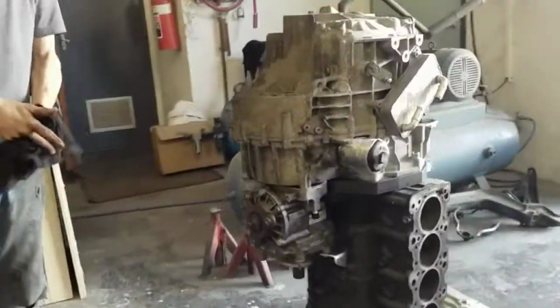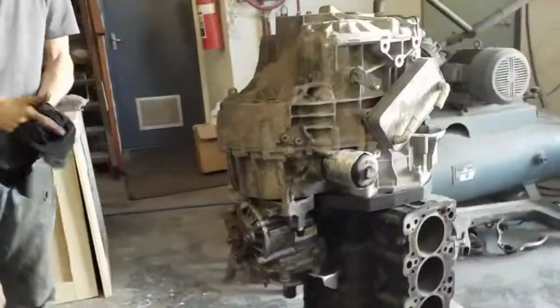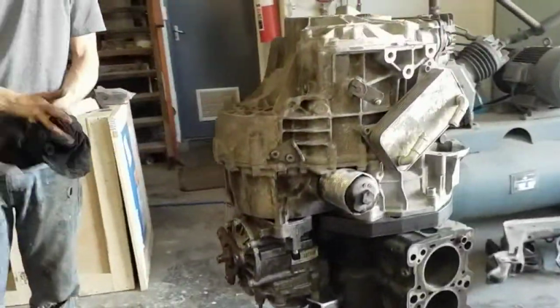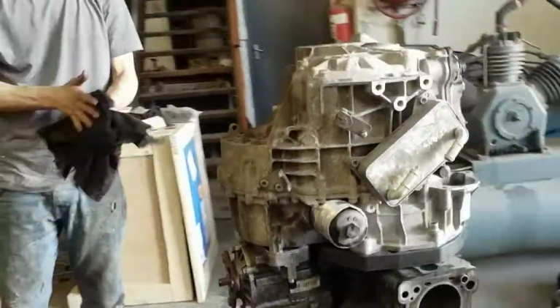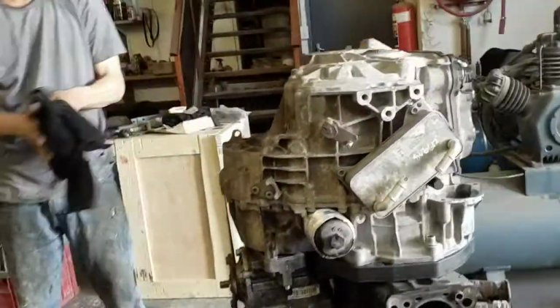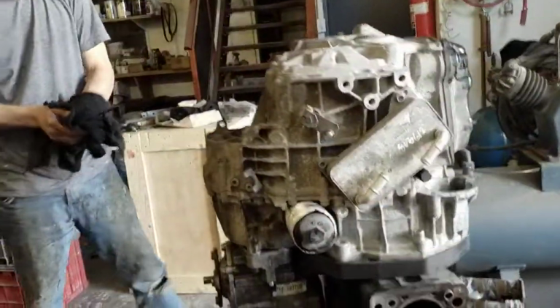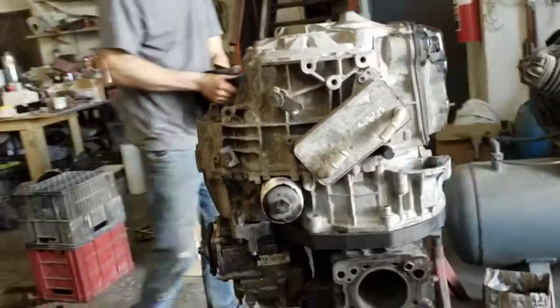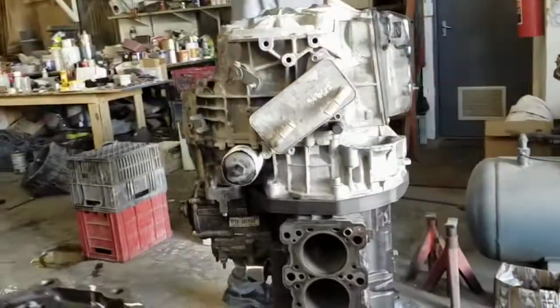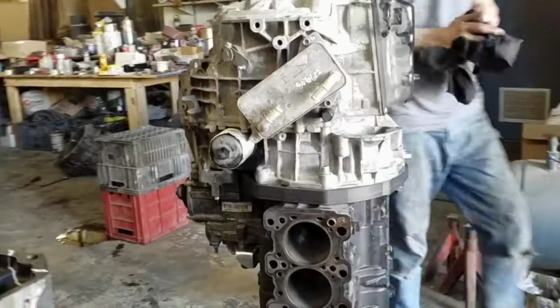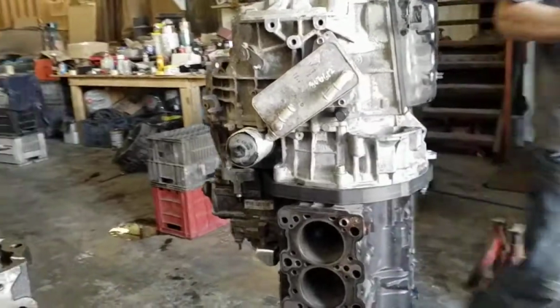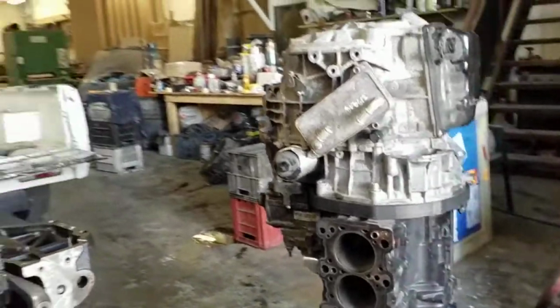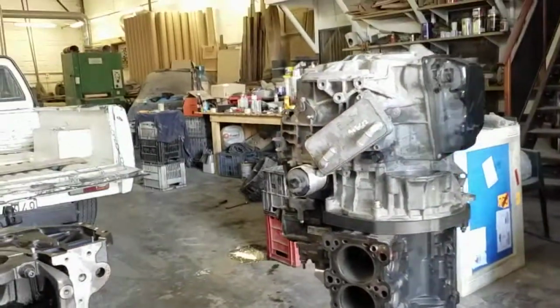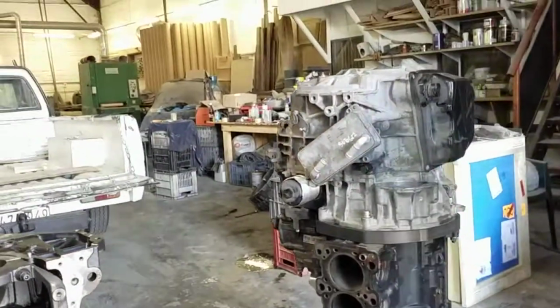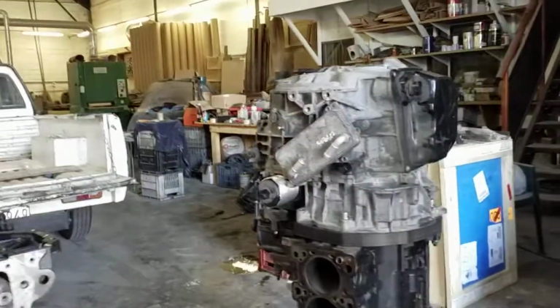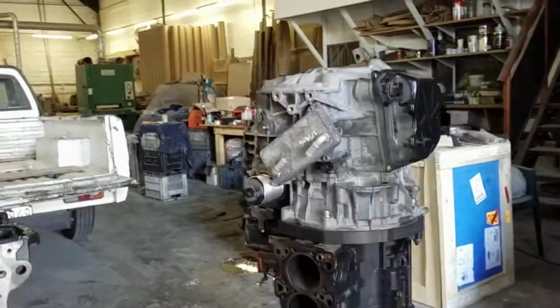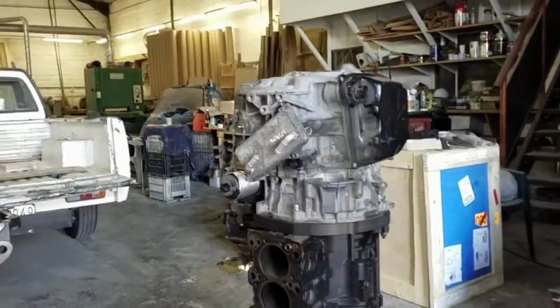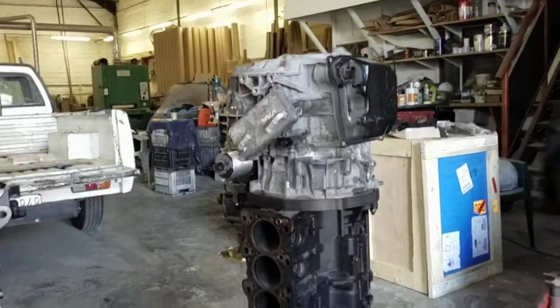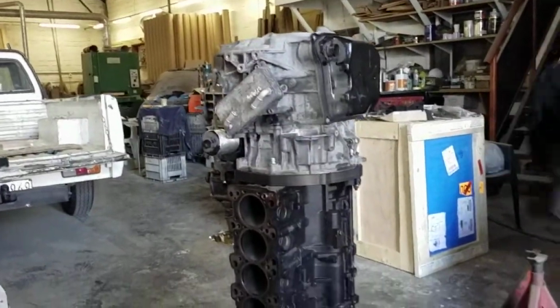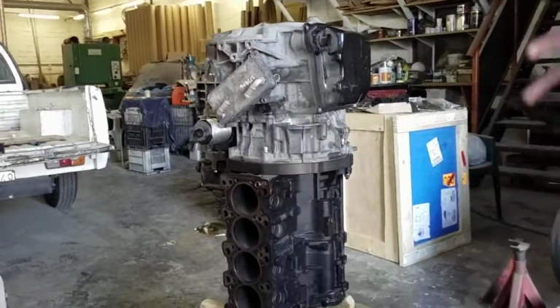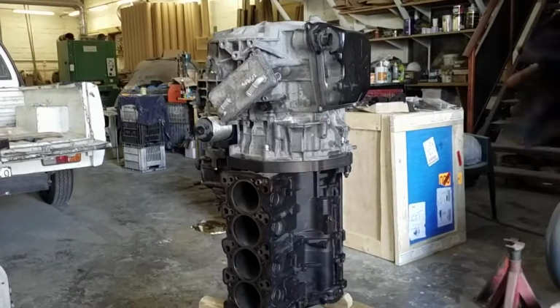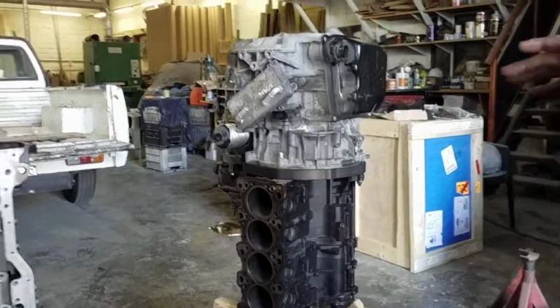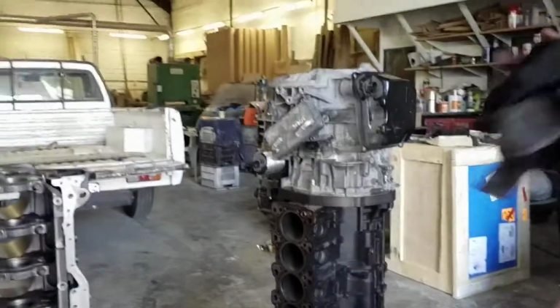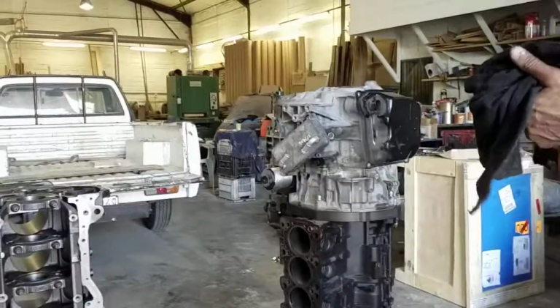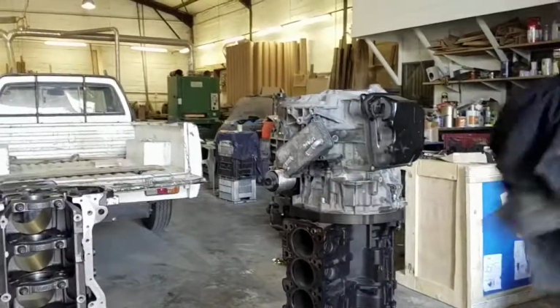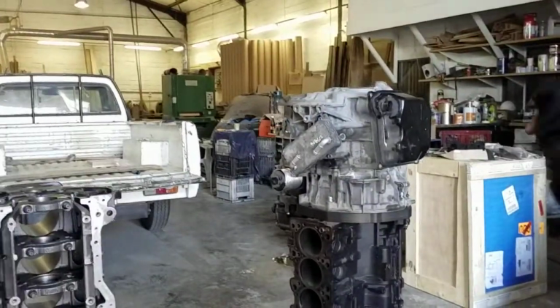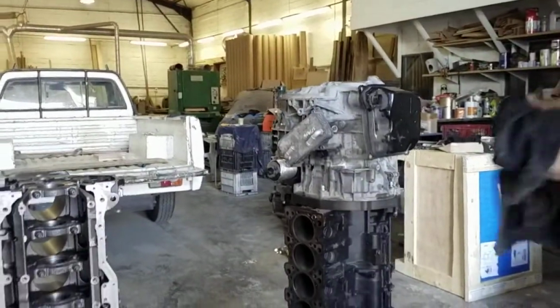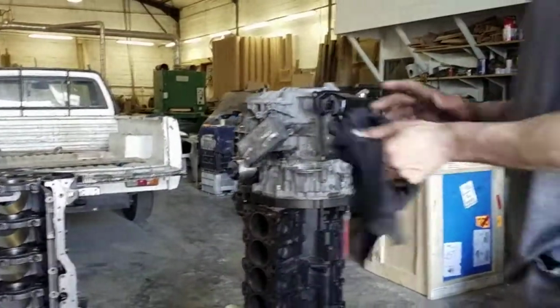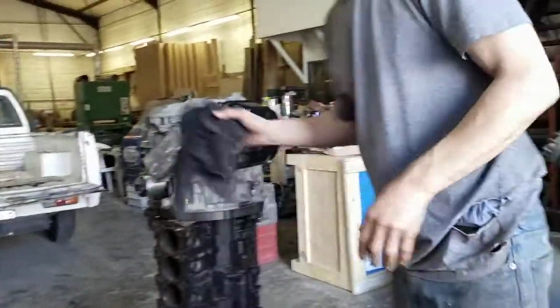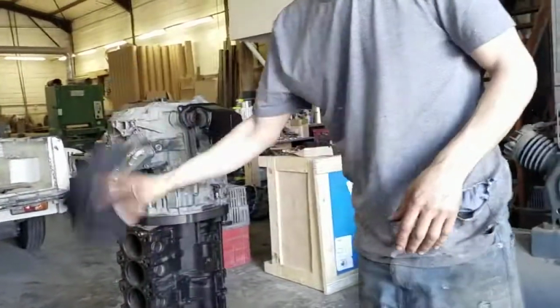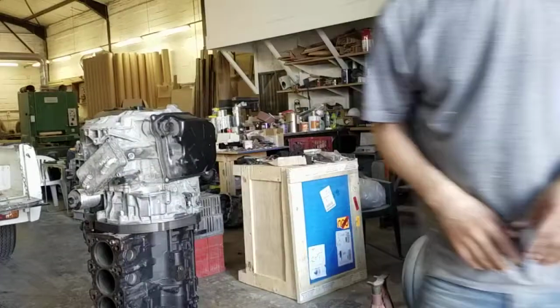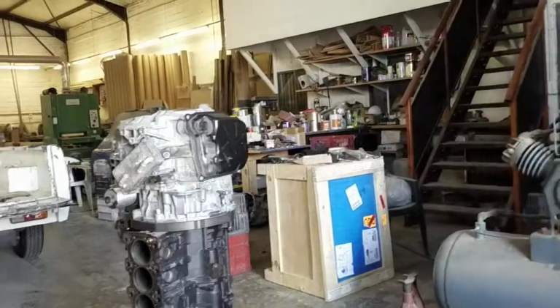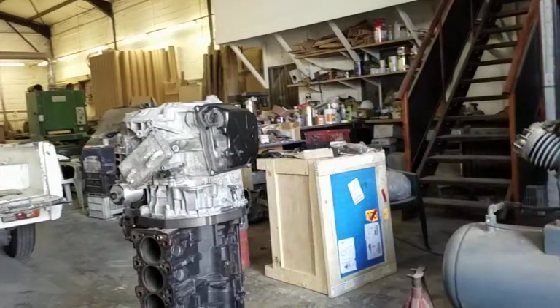In a couple of weeks time we'll actually have an Evo 7 that we're going to do the installation on, hopefully. Then we'll move on from there. Thanks guys.